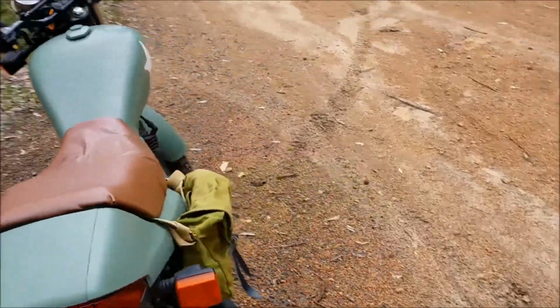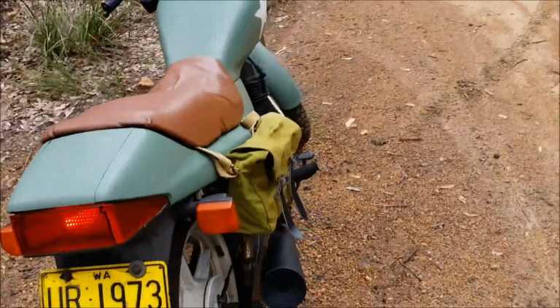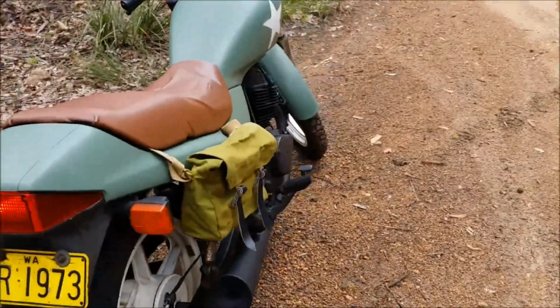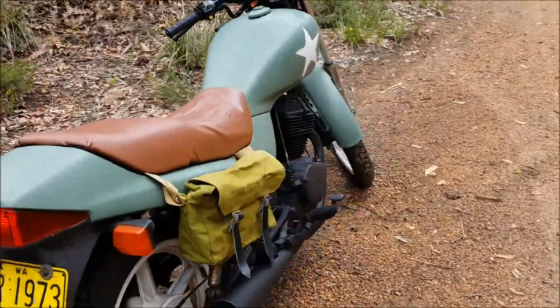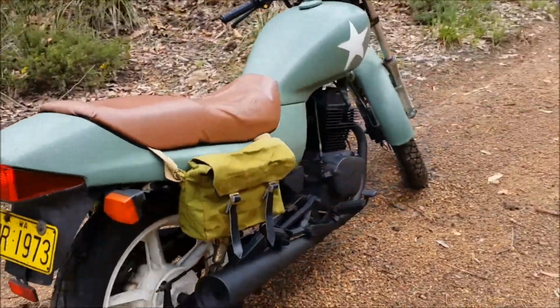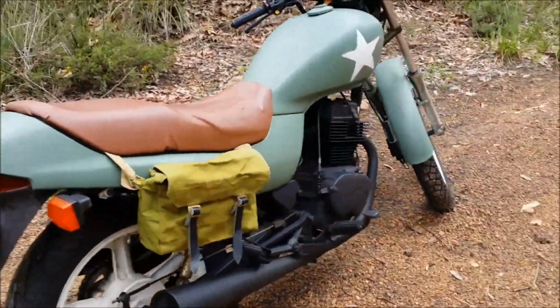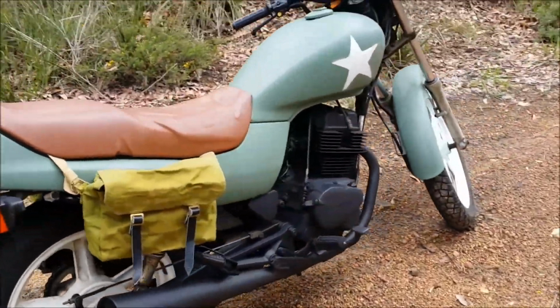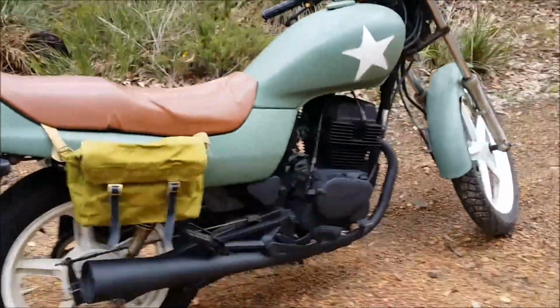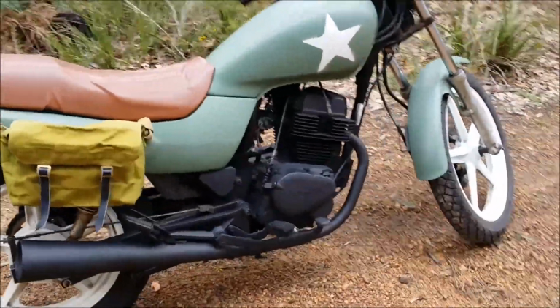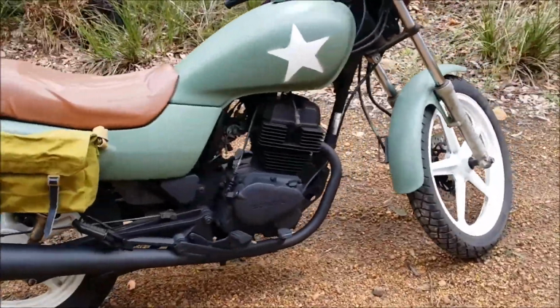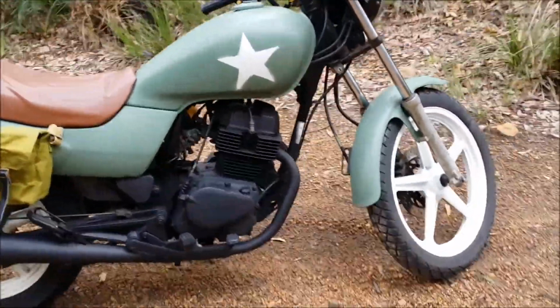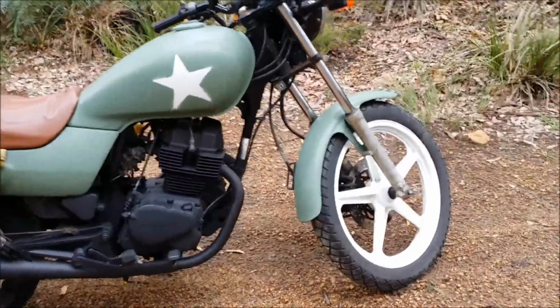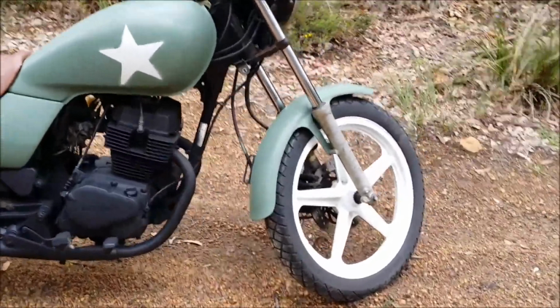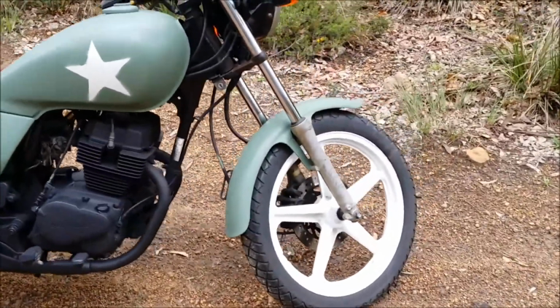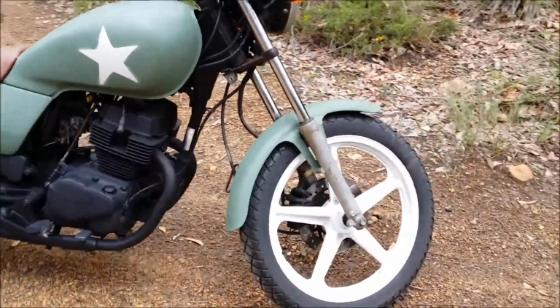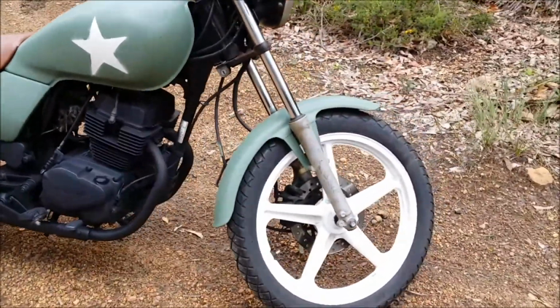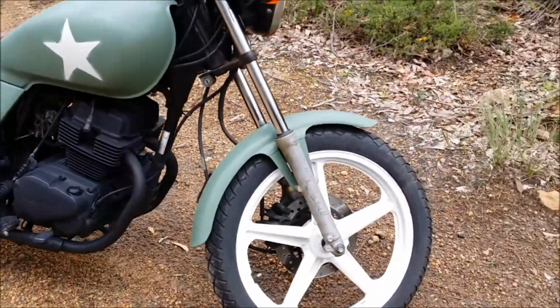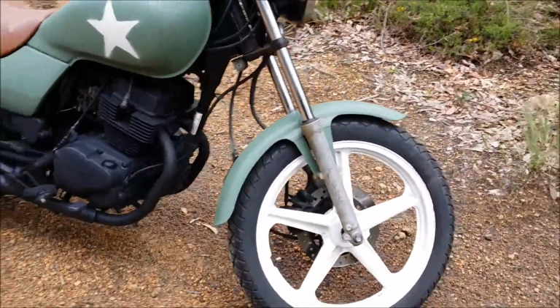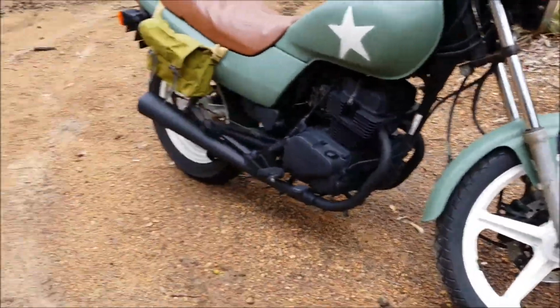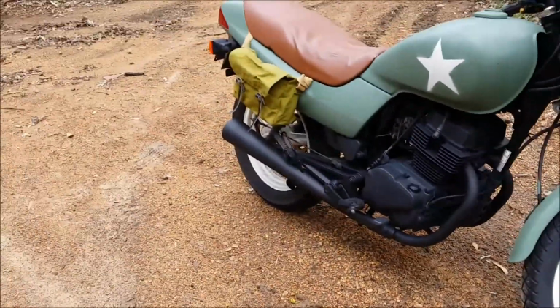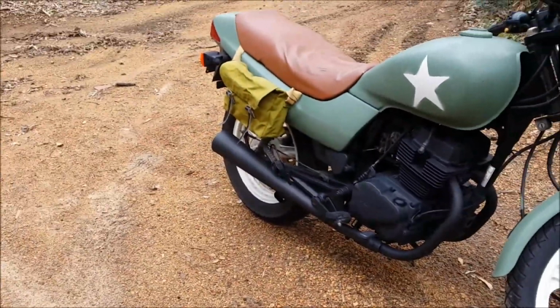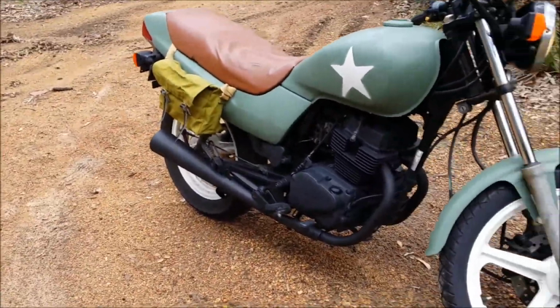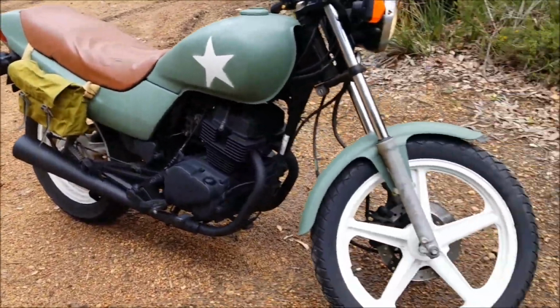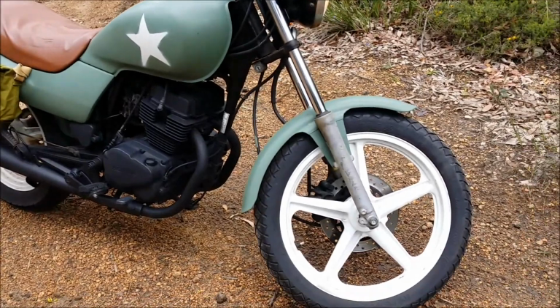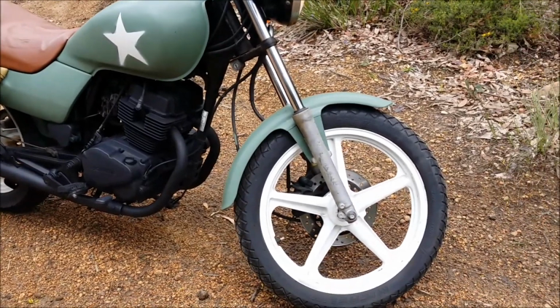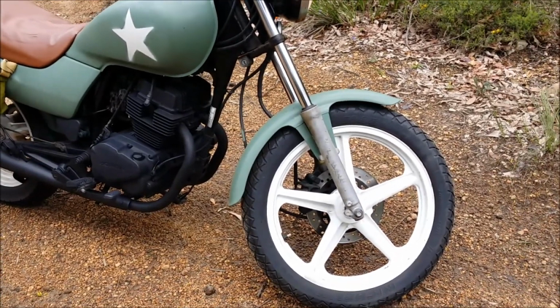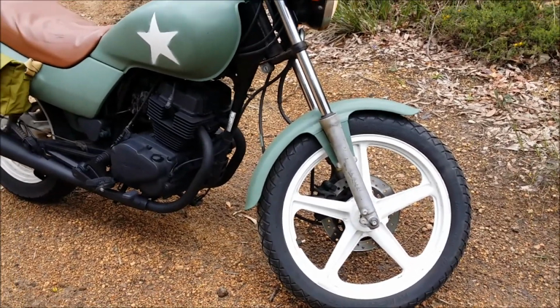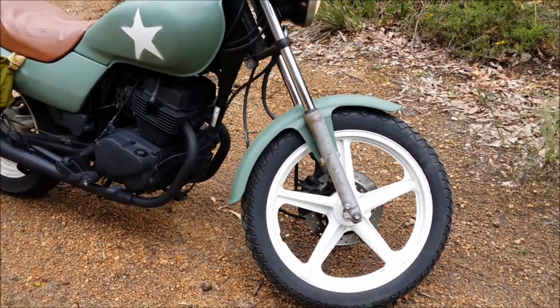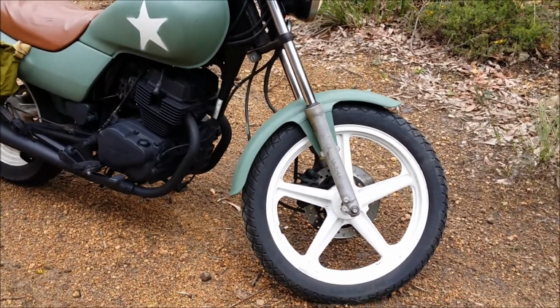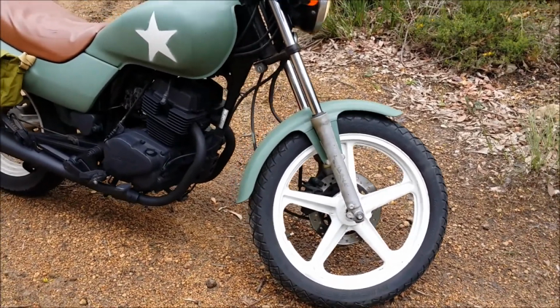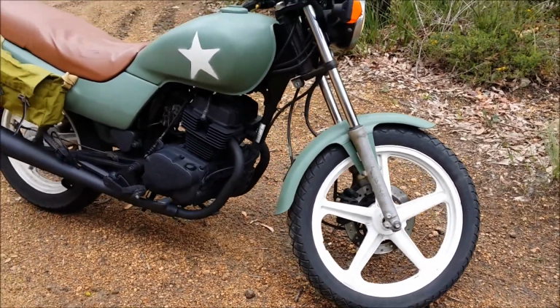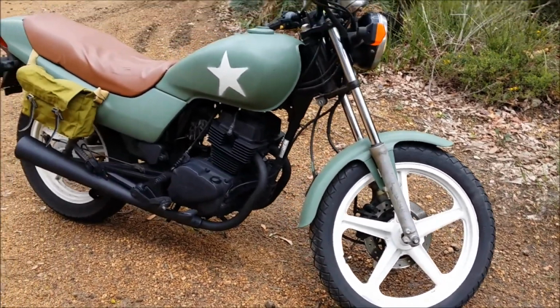In the US this is called a Nighthawk. In Australia it comes with cast wheels instead of spoke wheels and you get a disc brake on the front, whereas I think it's drums back and front on the US model.